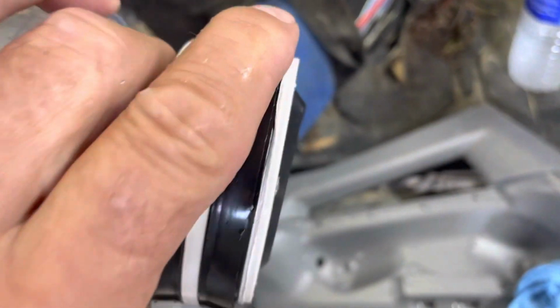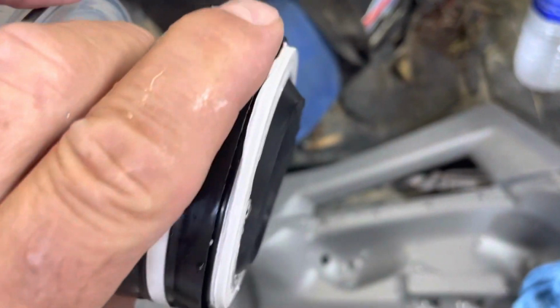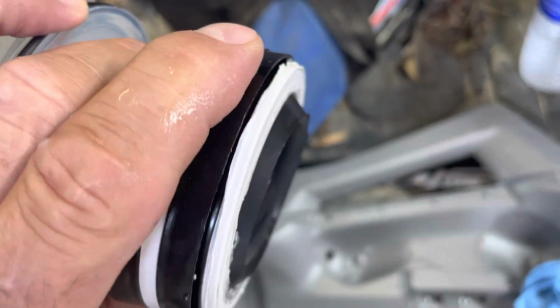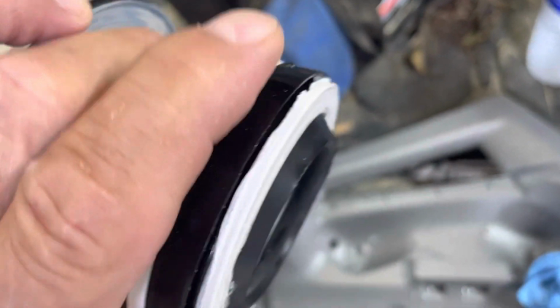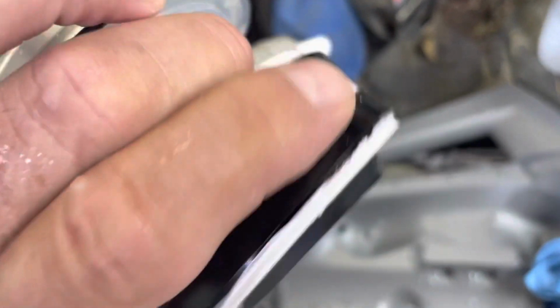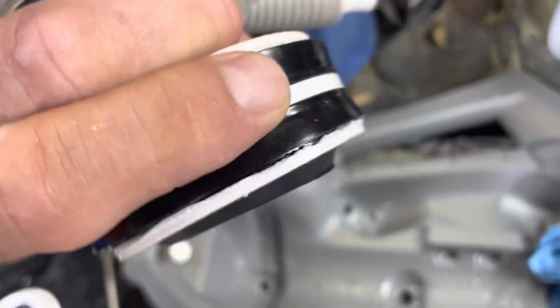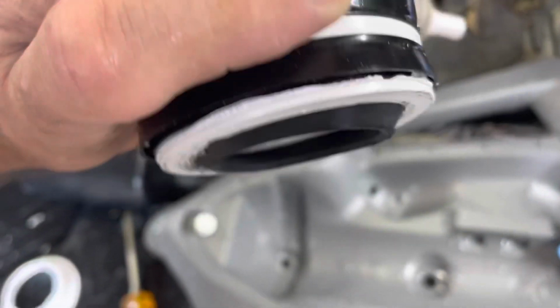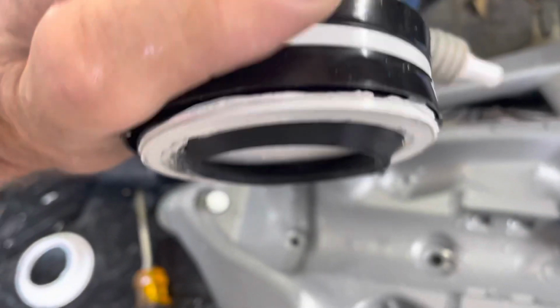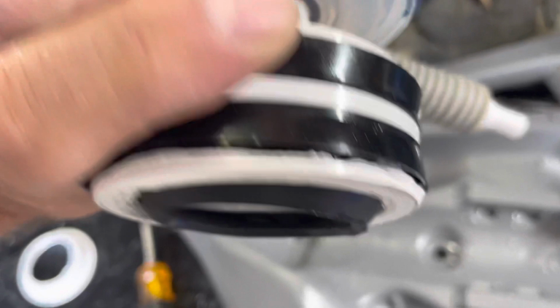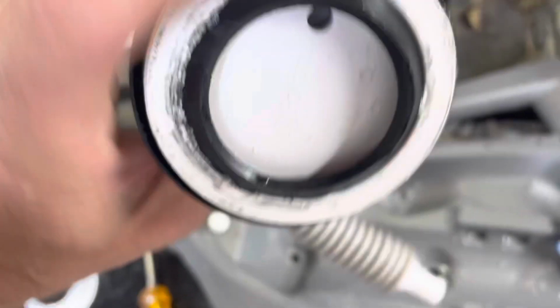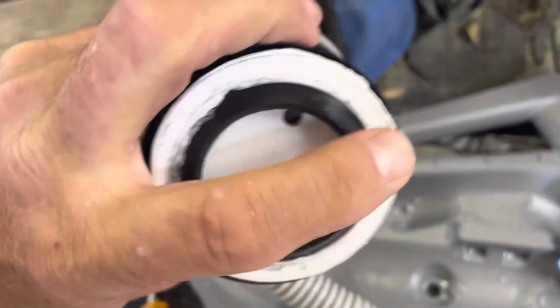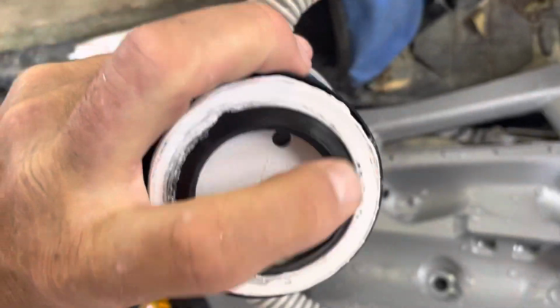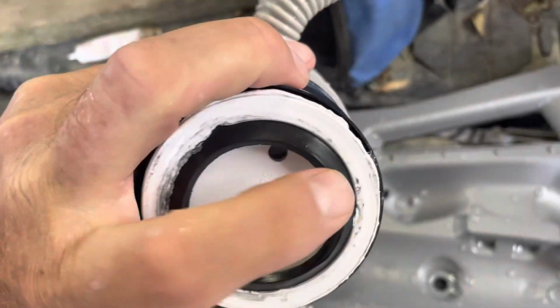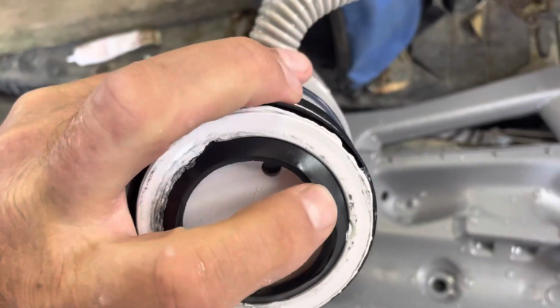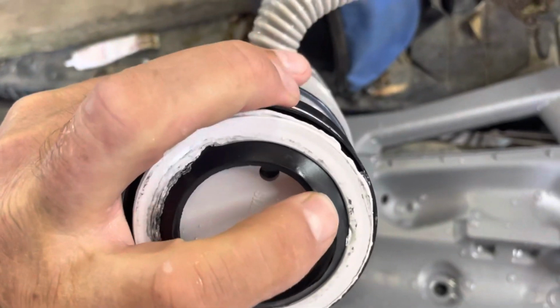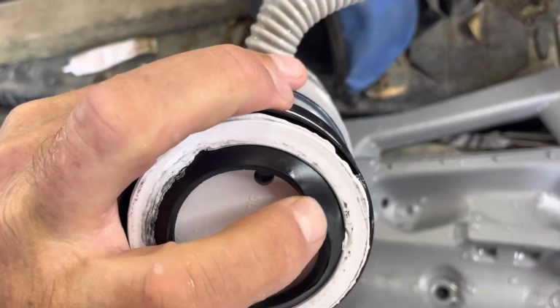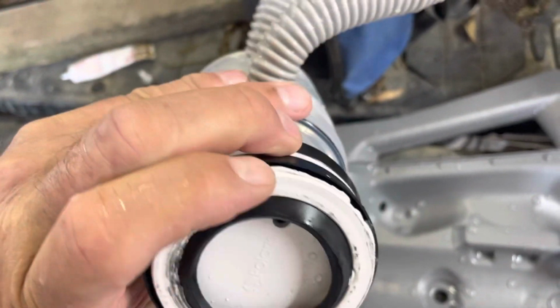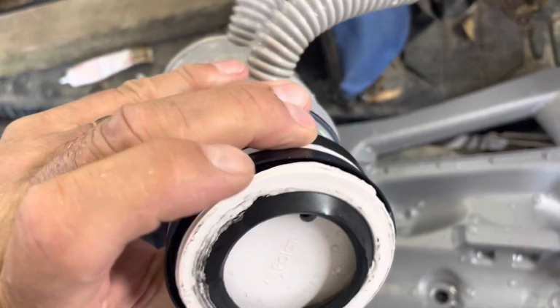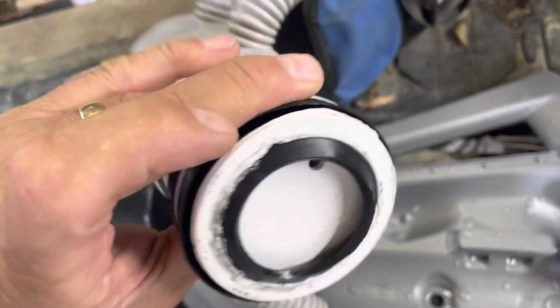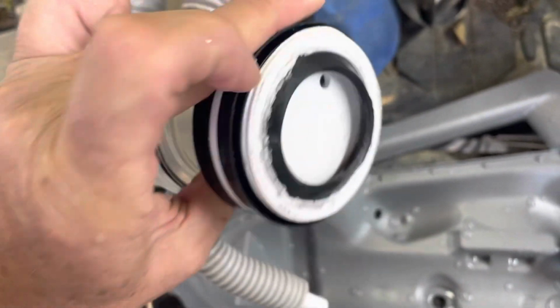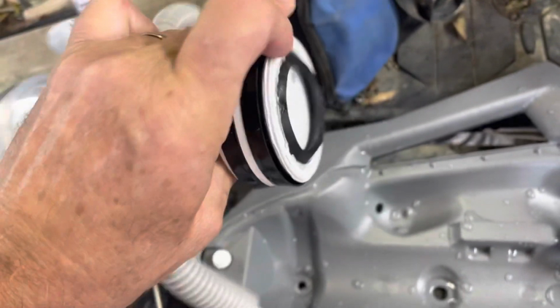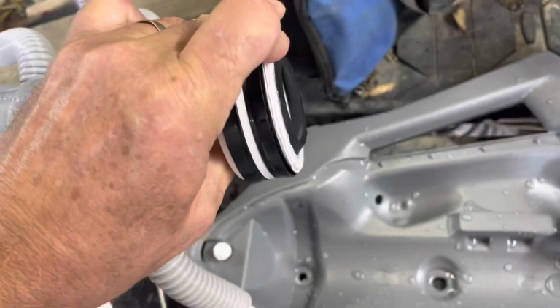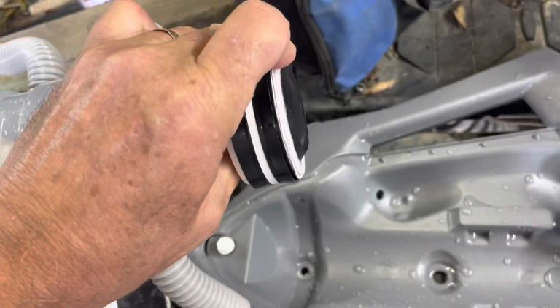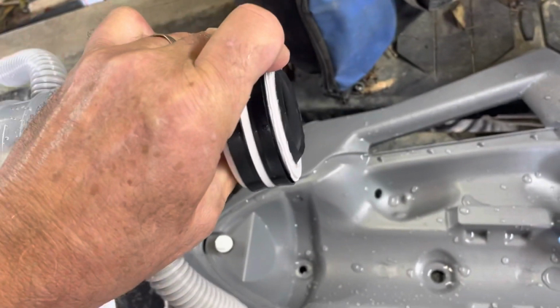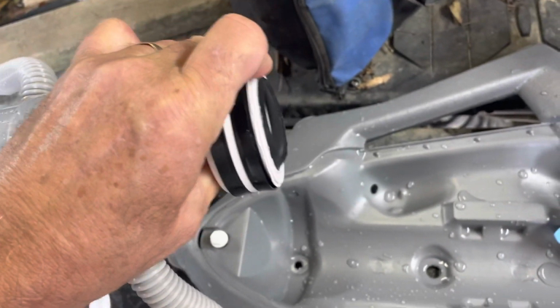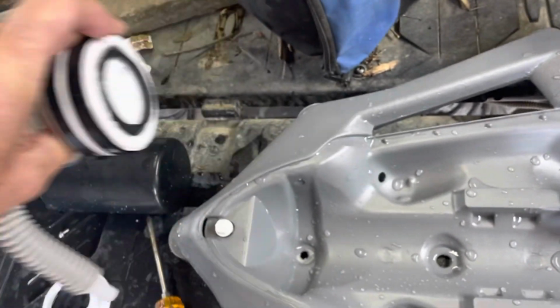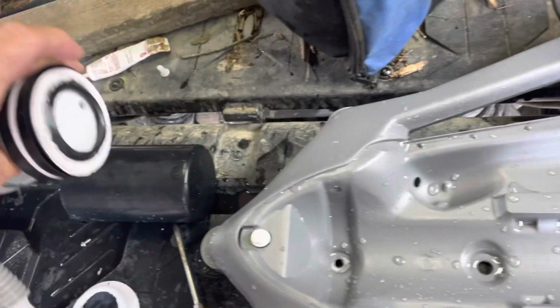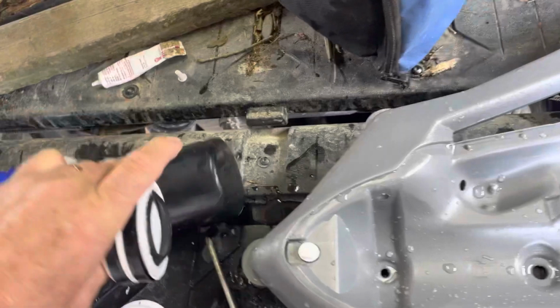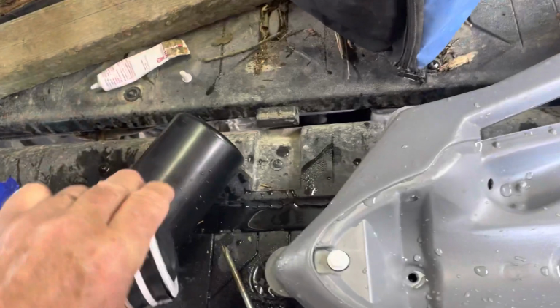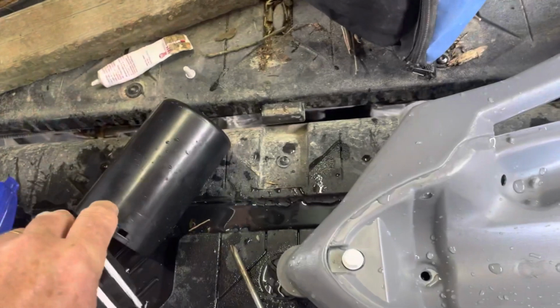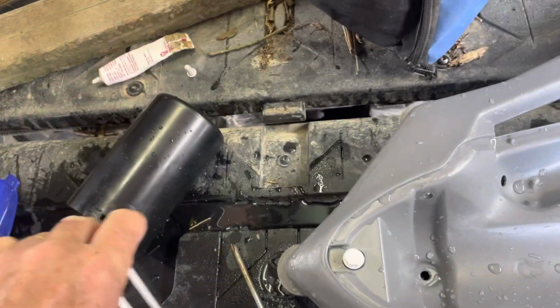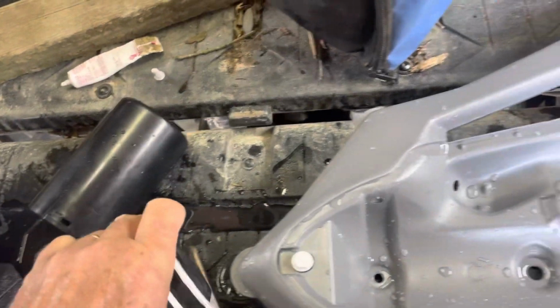It should all be out this far, and it should be even, so it seals off inside that cylinder.